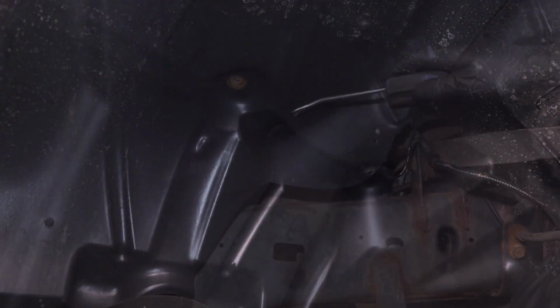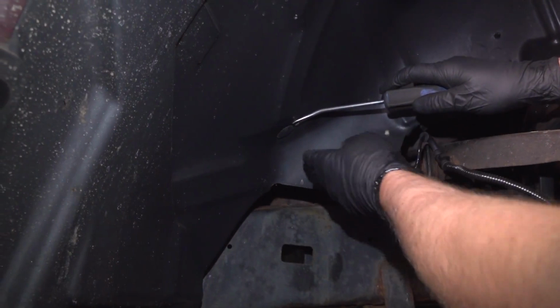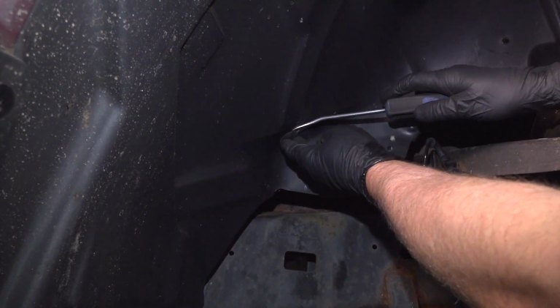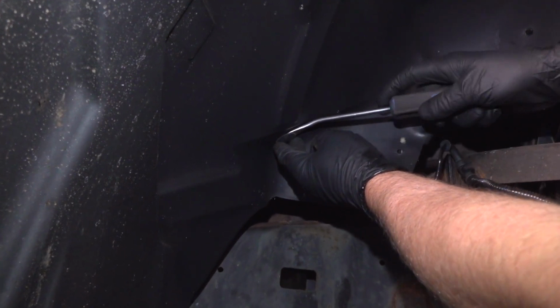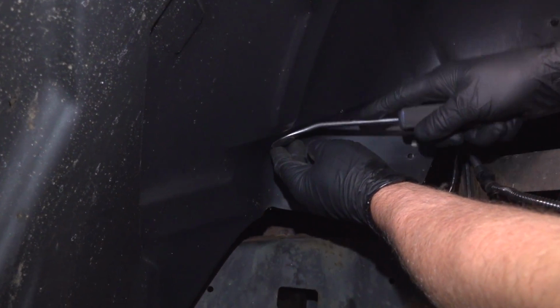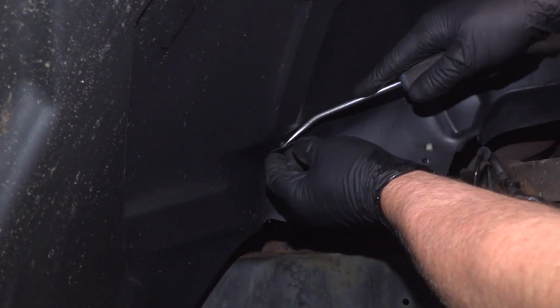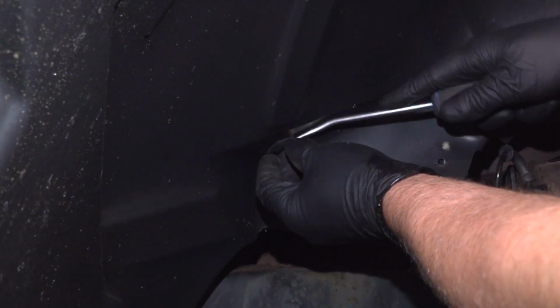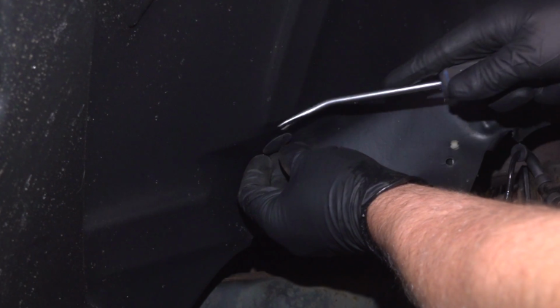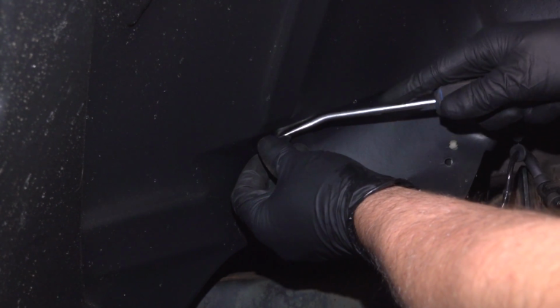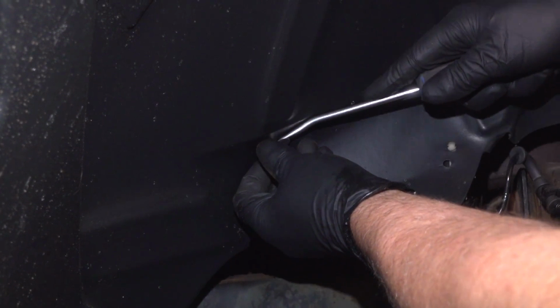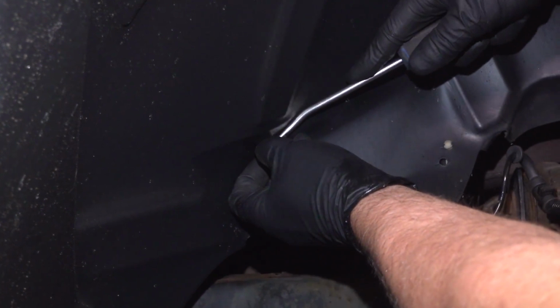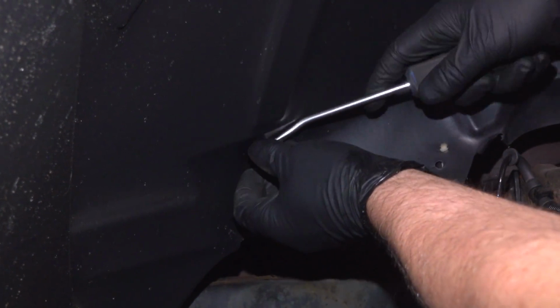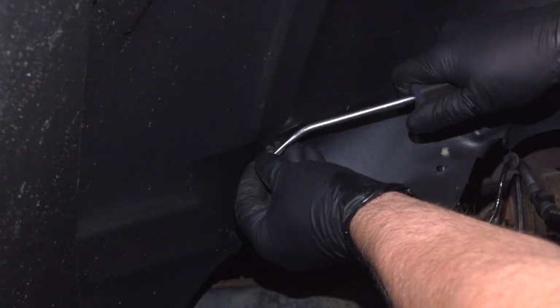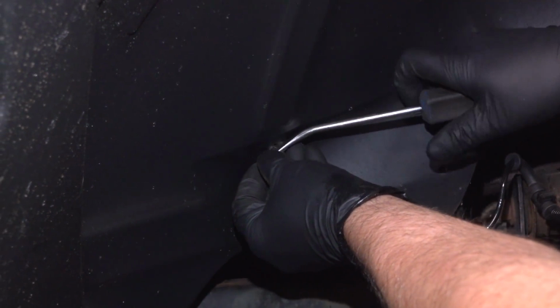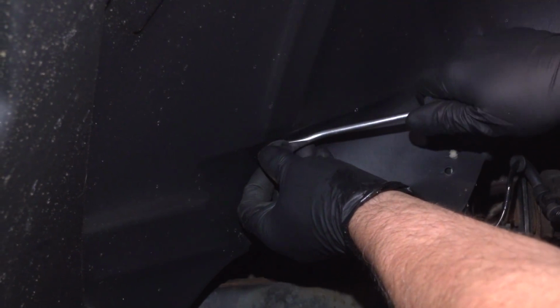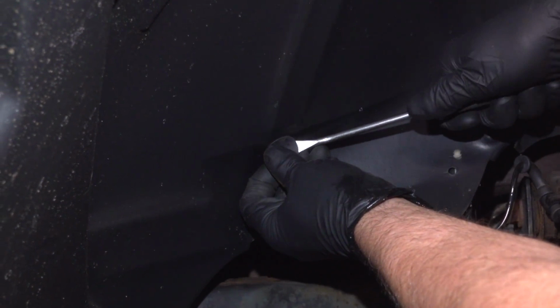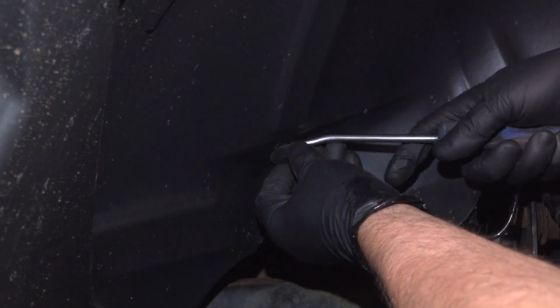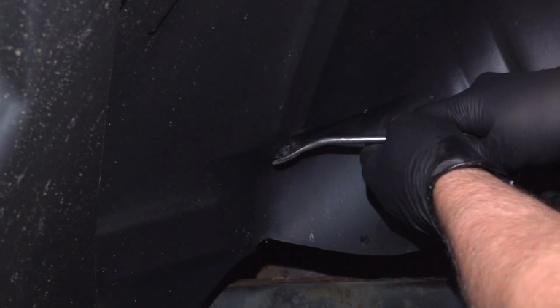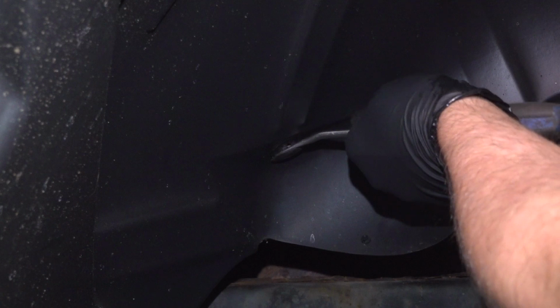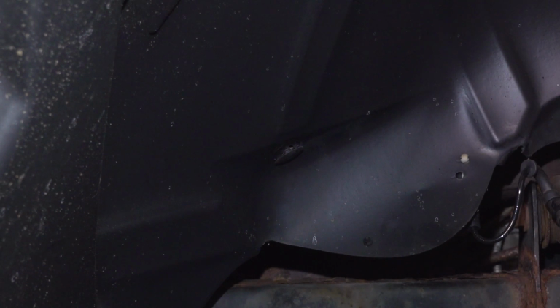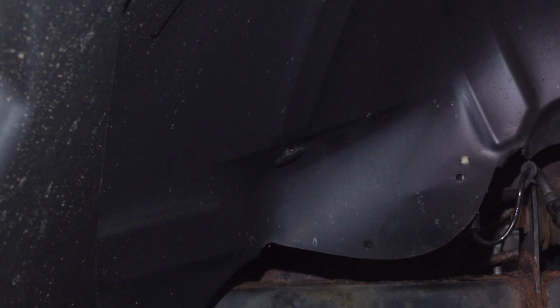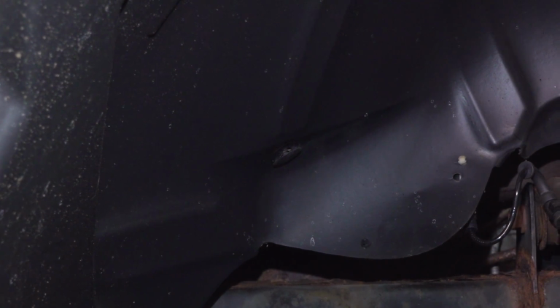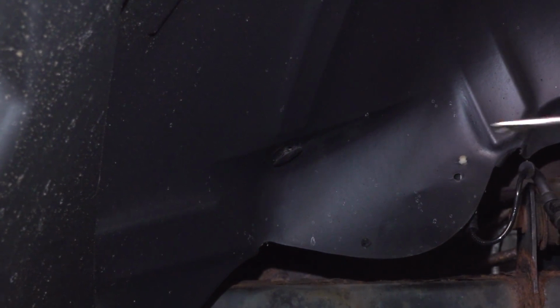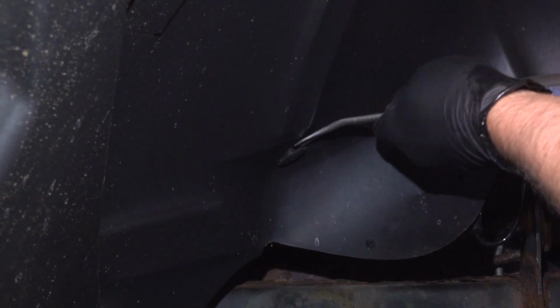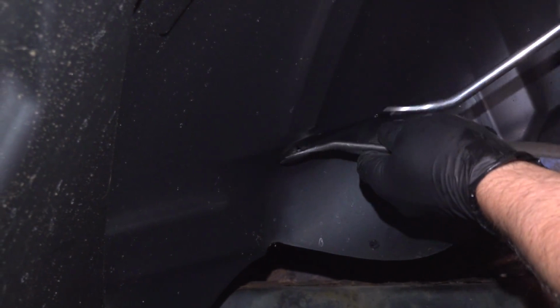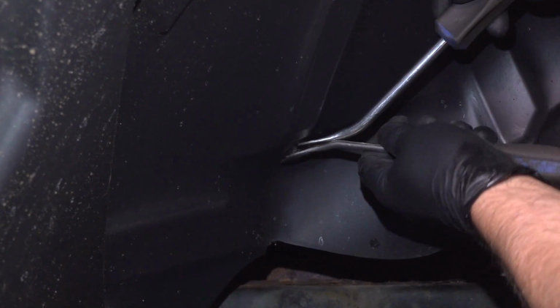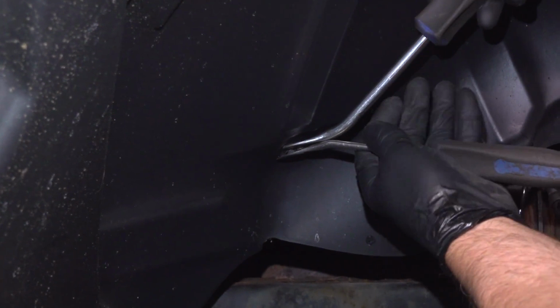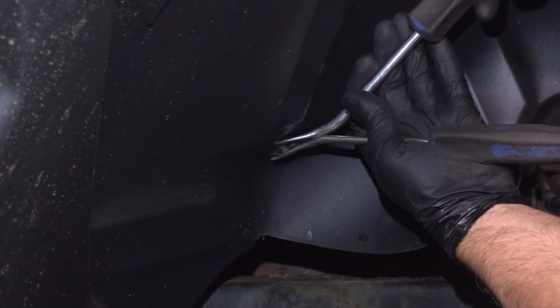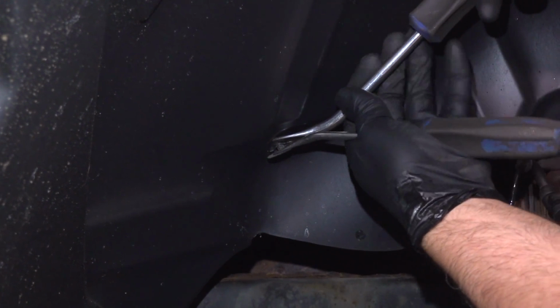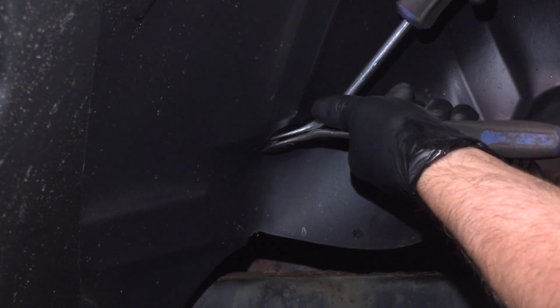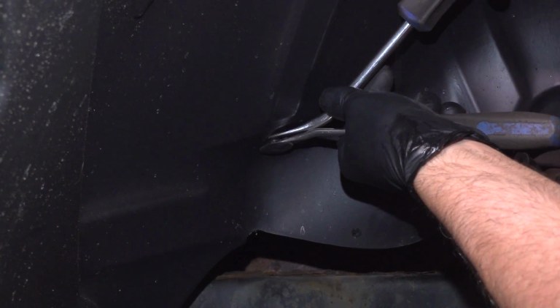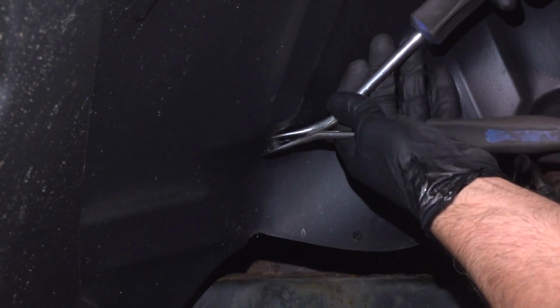We got some push pins. Just use some trim tools, just pop these out. Sometimes they break. Sometimes it helps to use two trim tools.